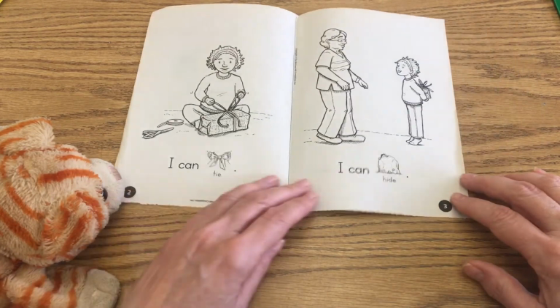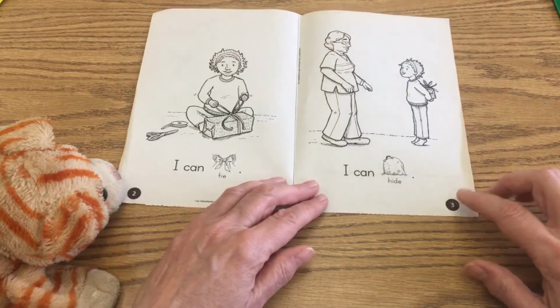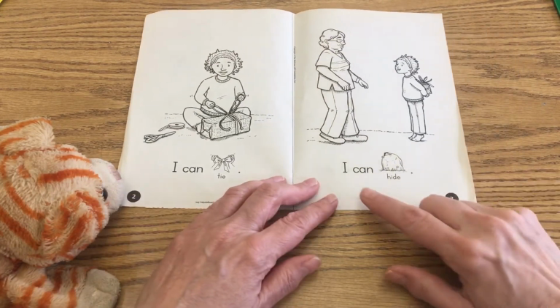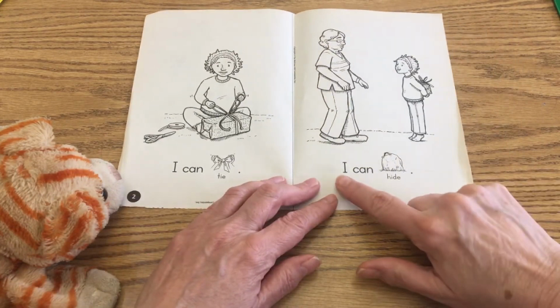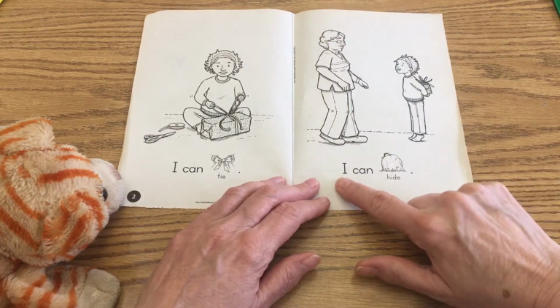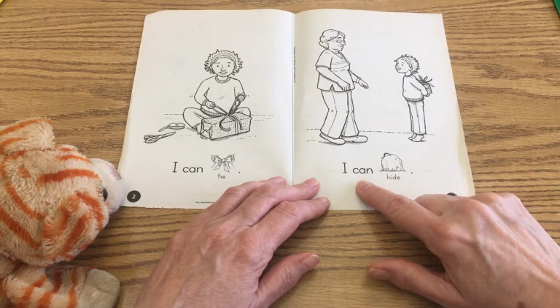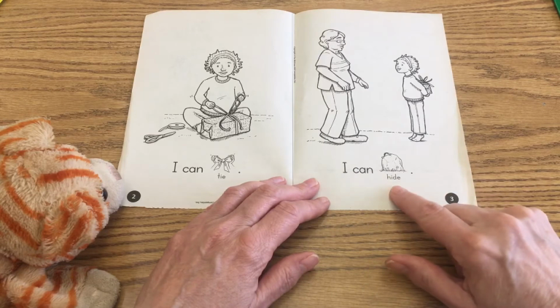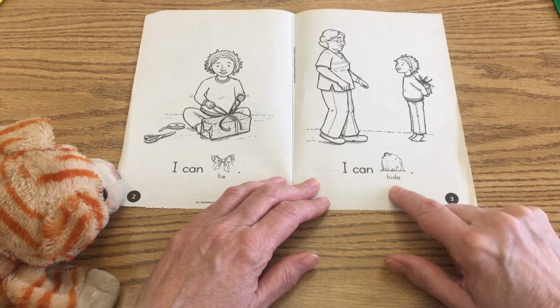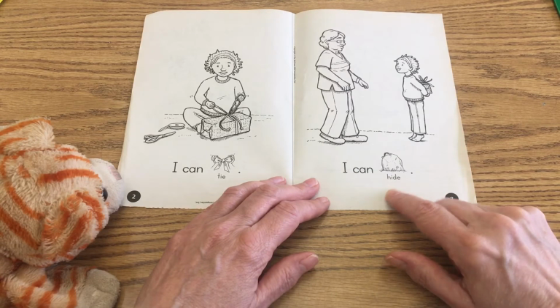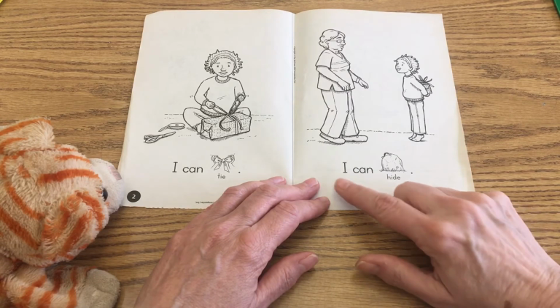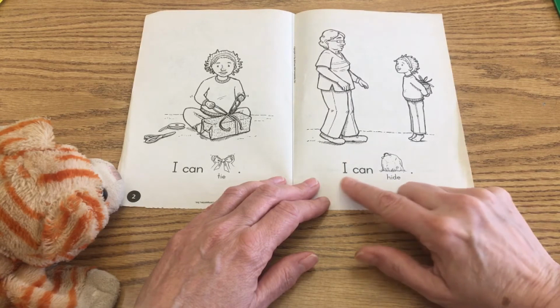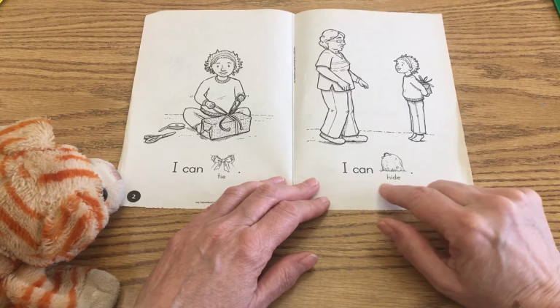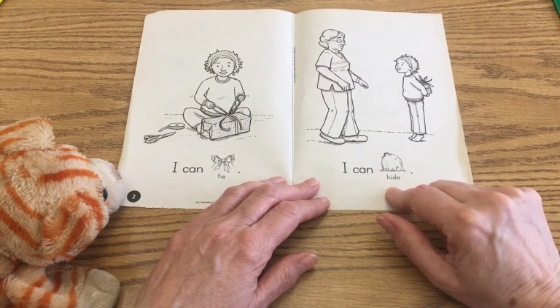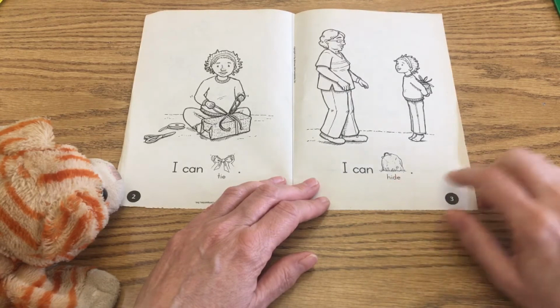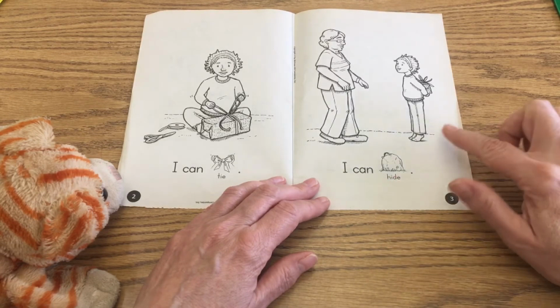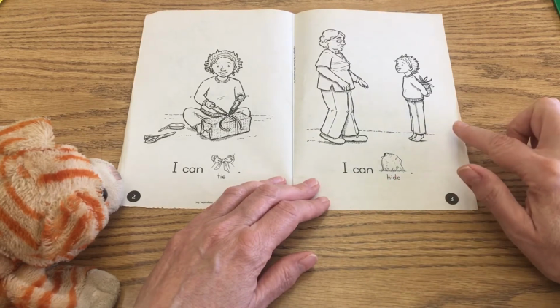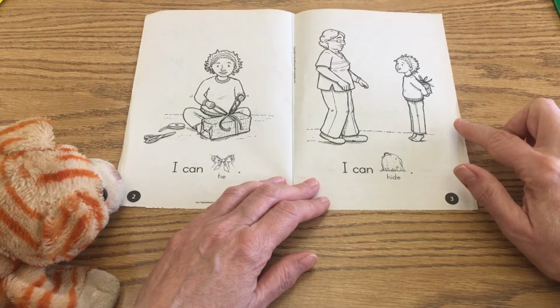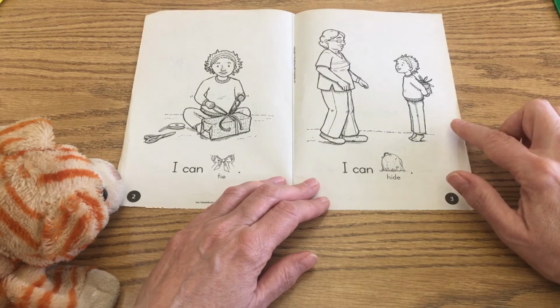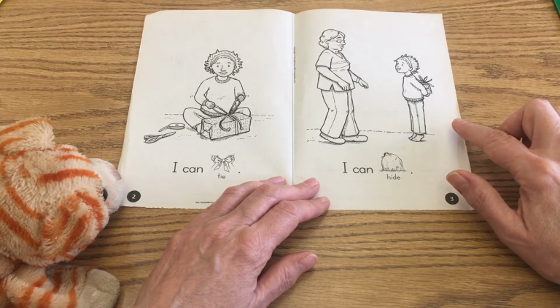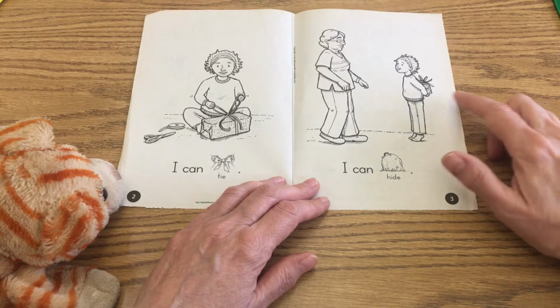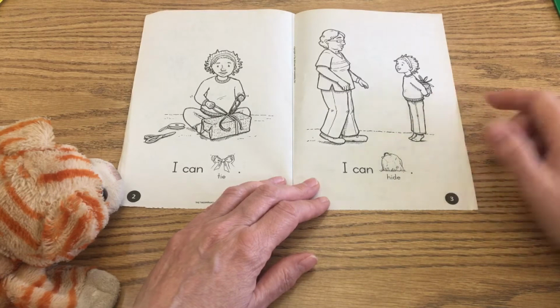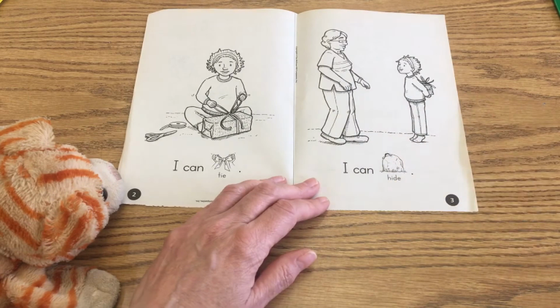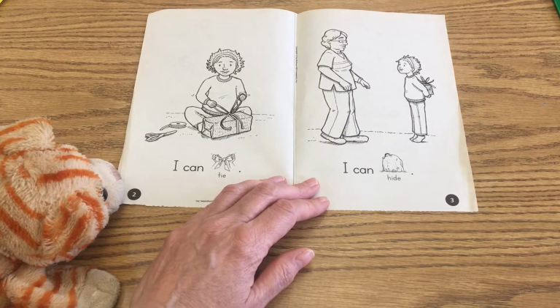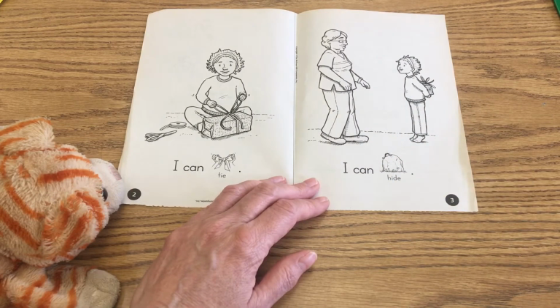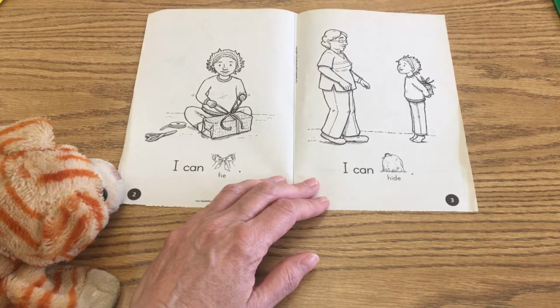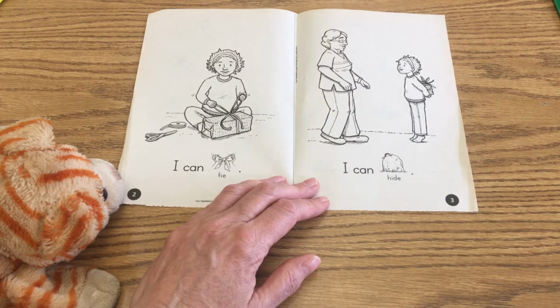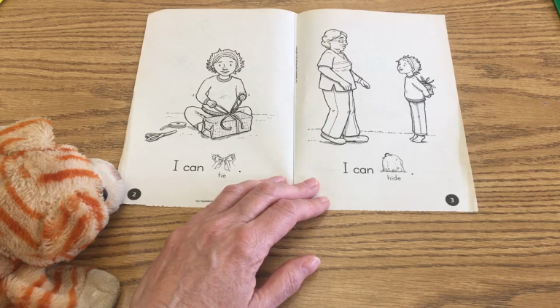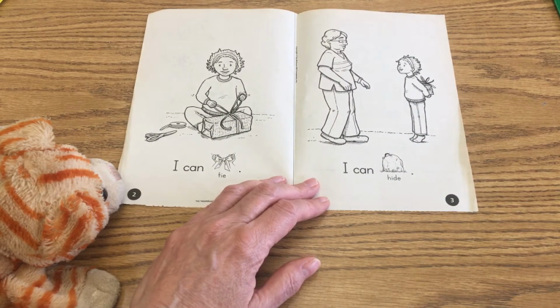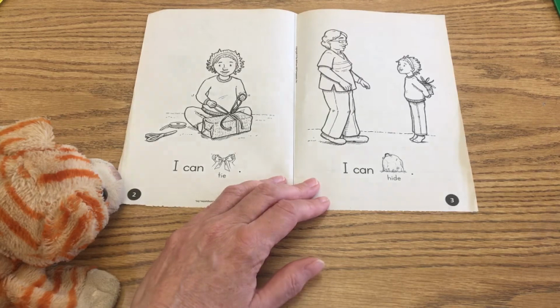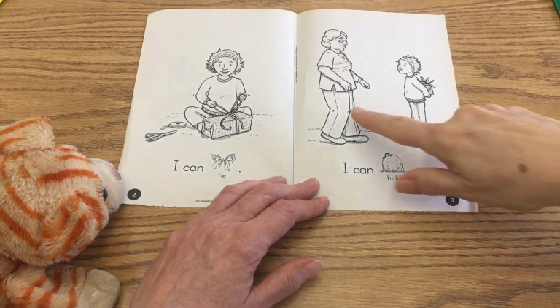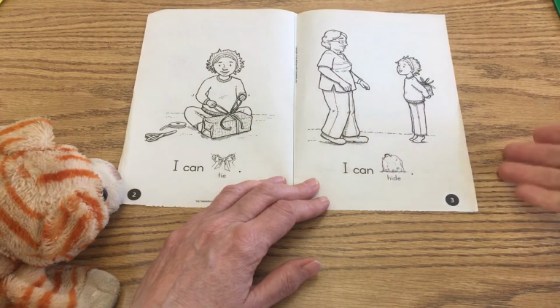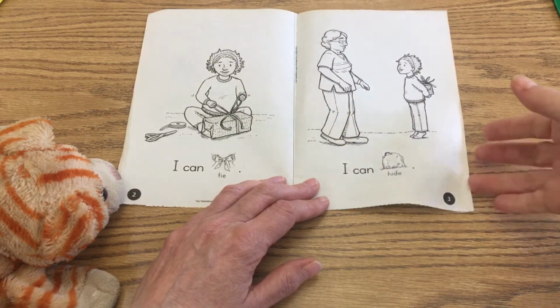Then on page three, let's read: I can hide. When you surprise somebody, you can hide it behind your back, right? So it looks like she's going to give the present to somebody.